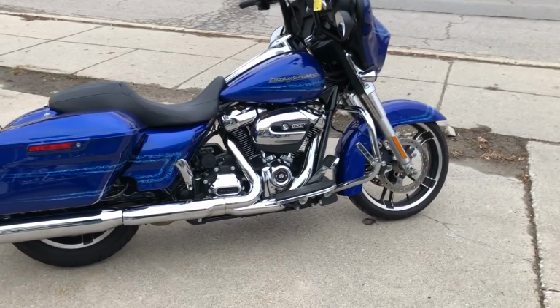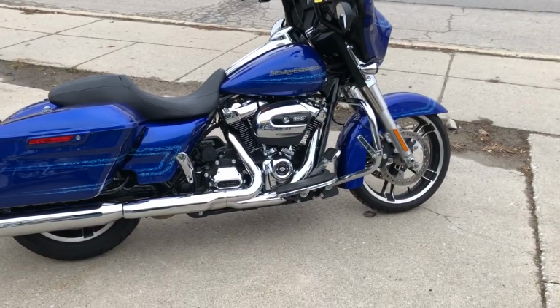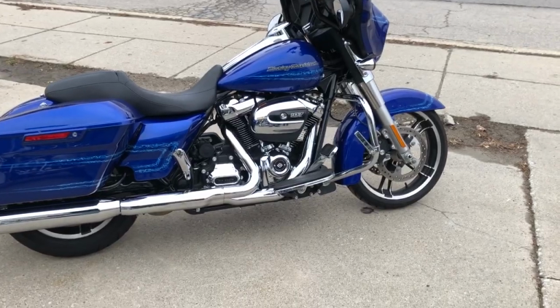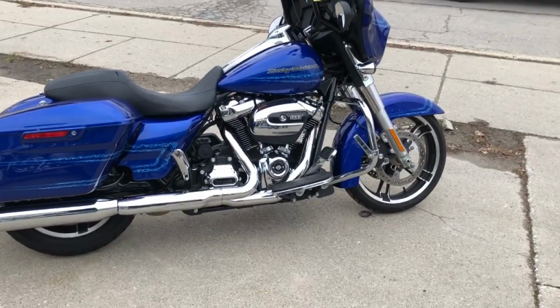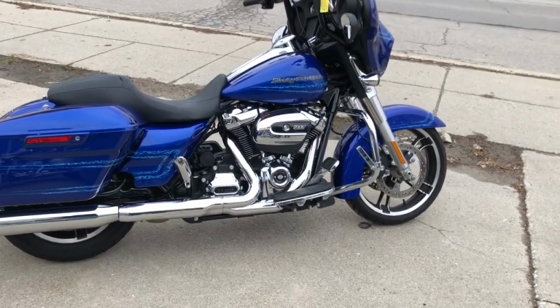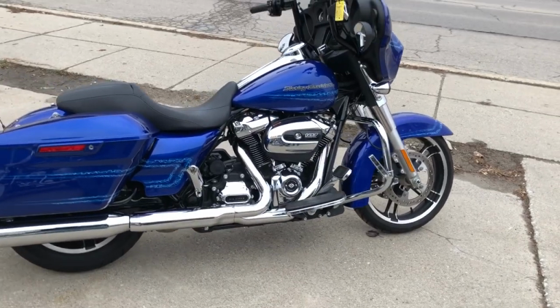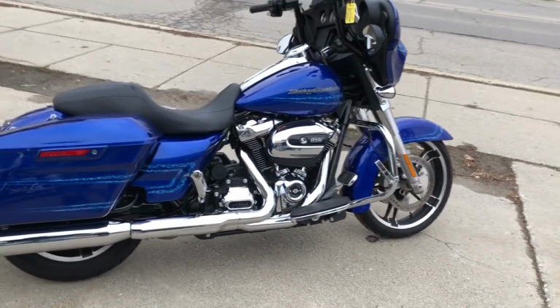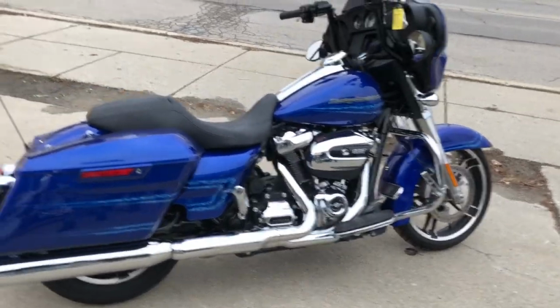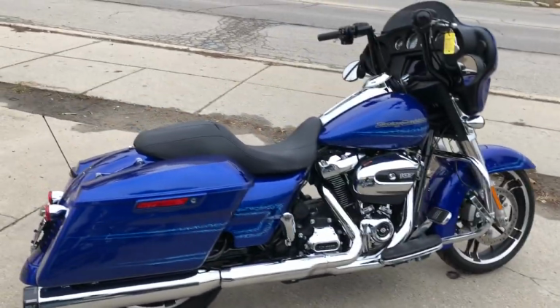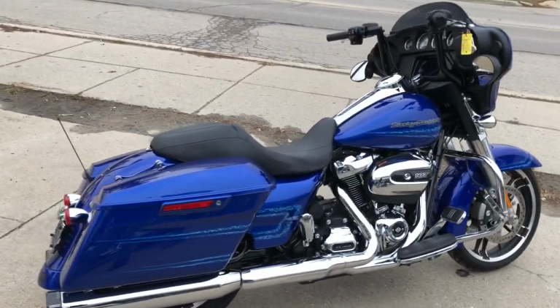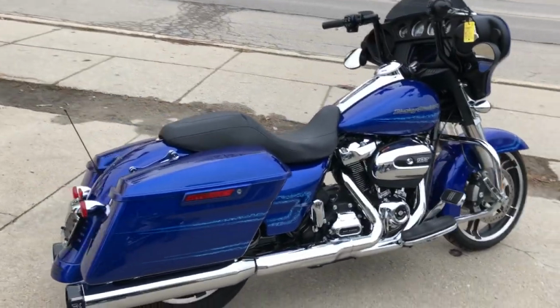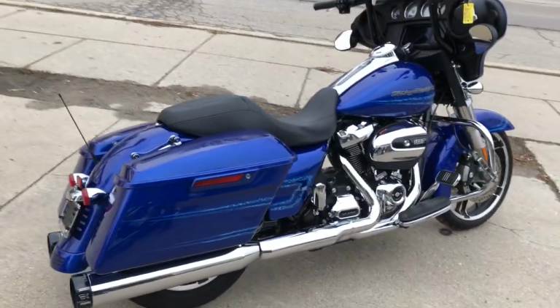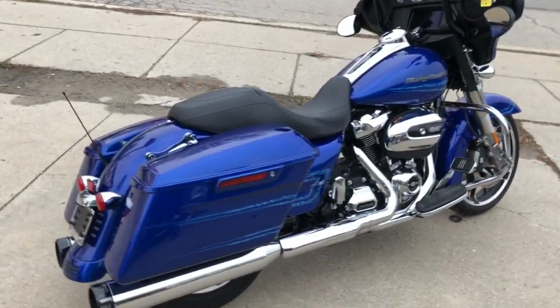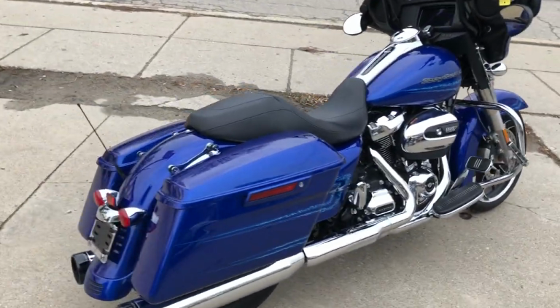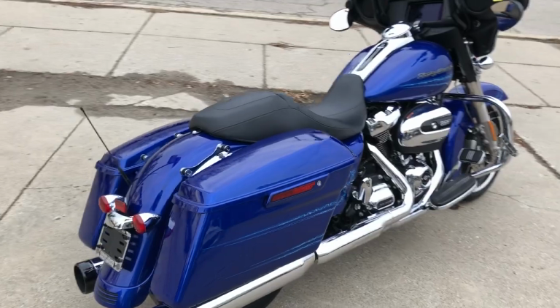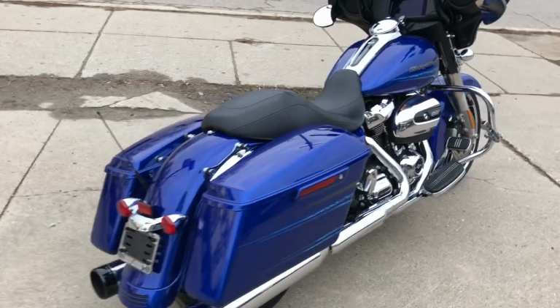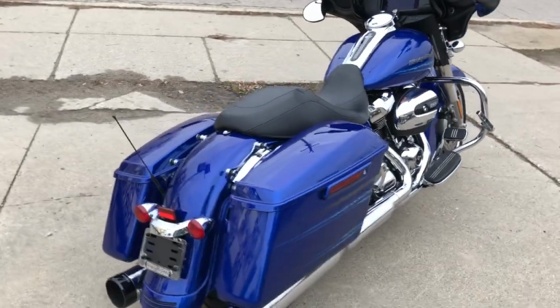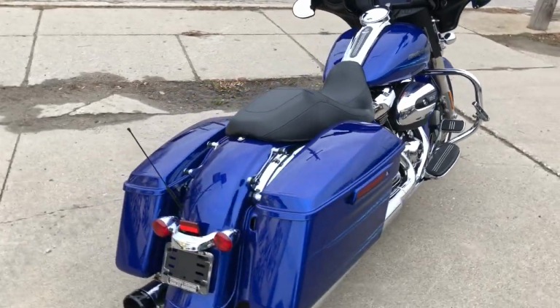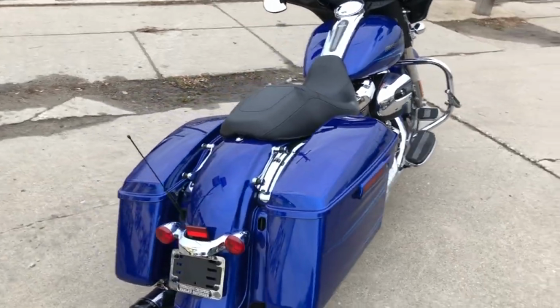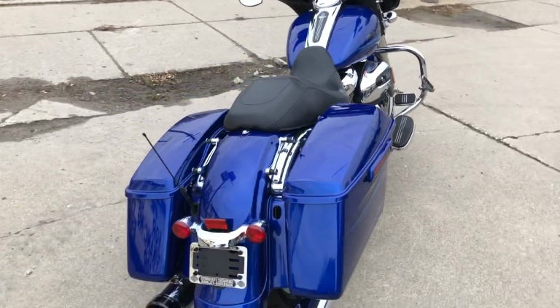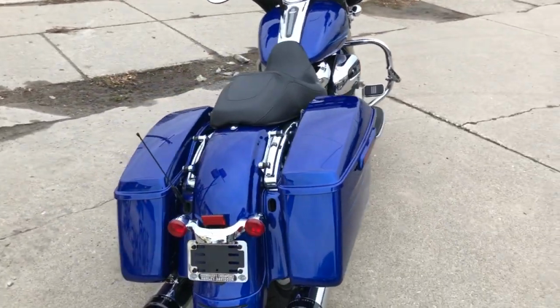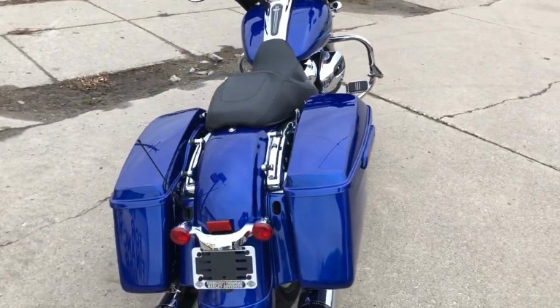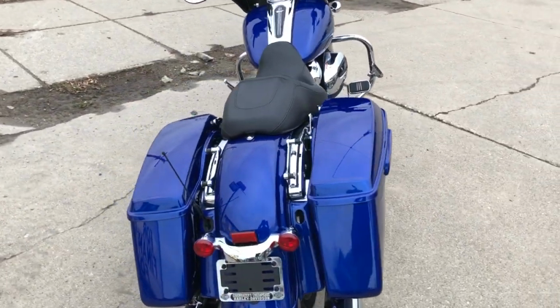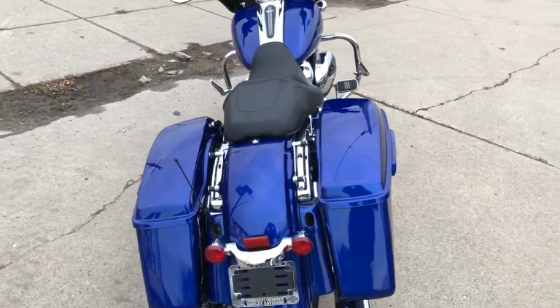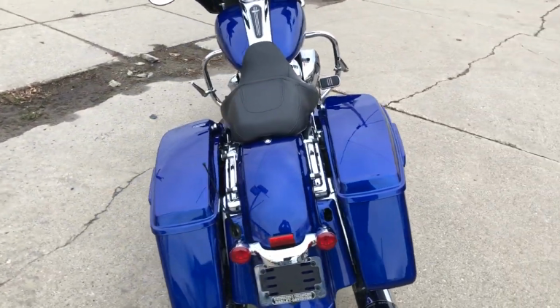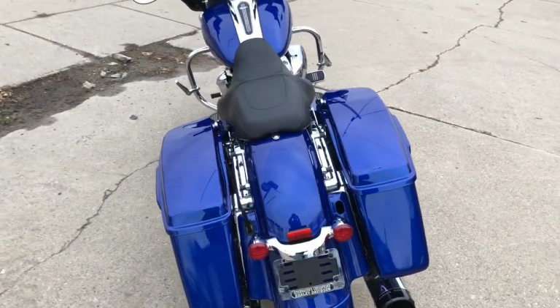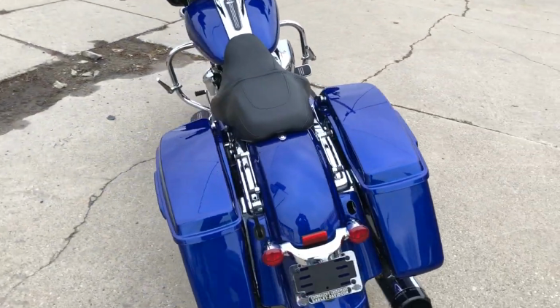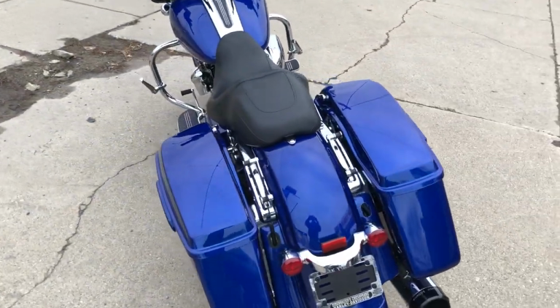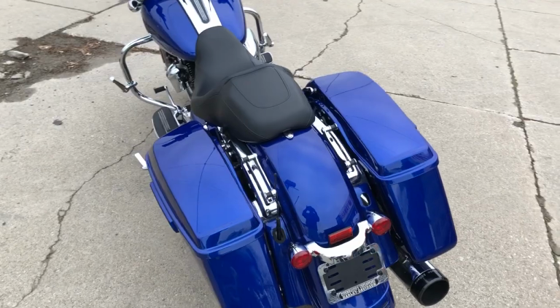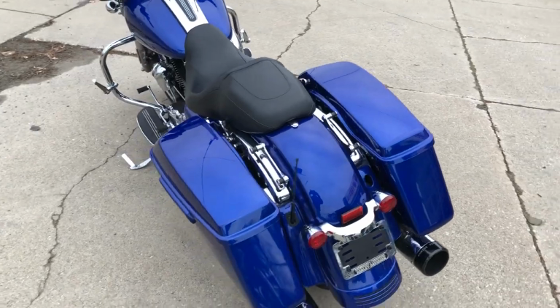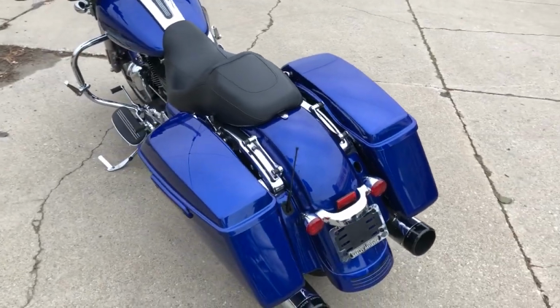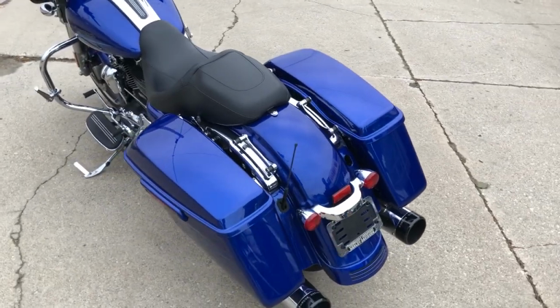Hey guys, this is PowerForce.com here. Check out this used Harley Street Glide we have for sale with only 2,045 miles. This one is not even broken in yet. It is perfect.